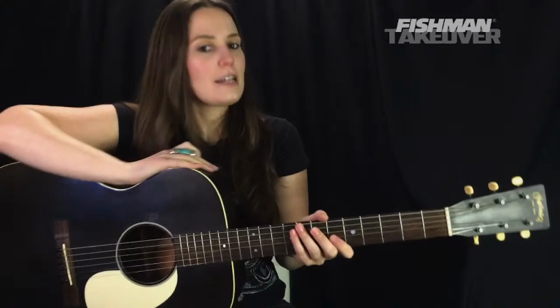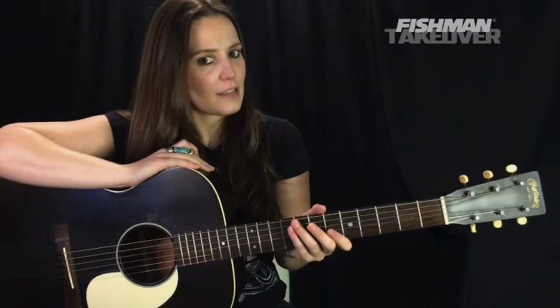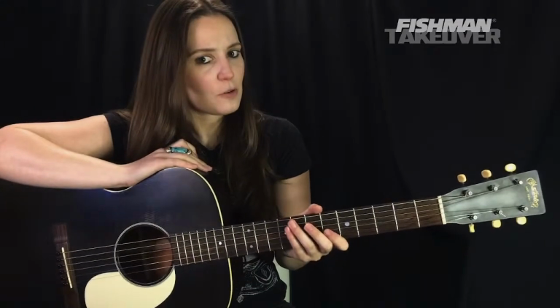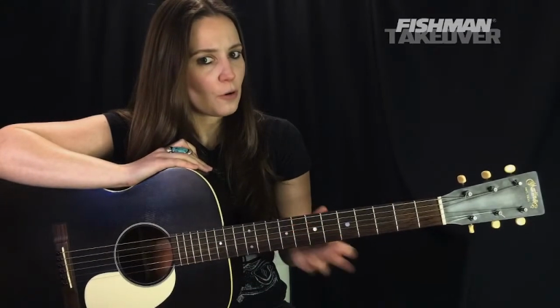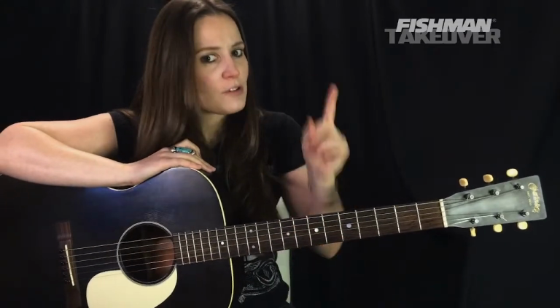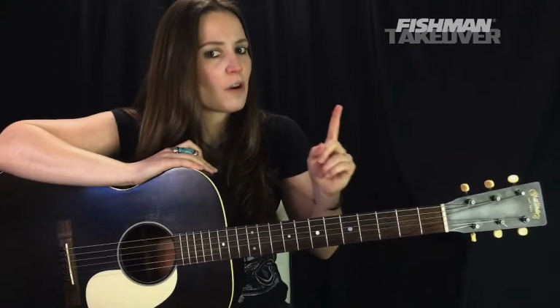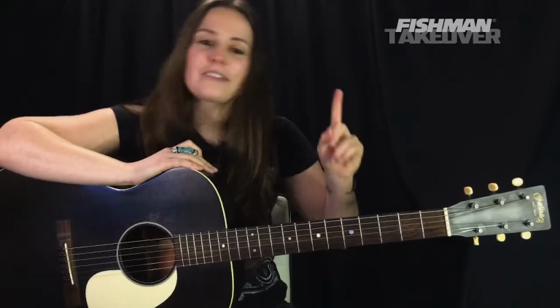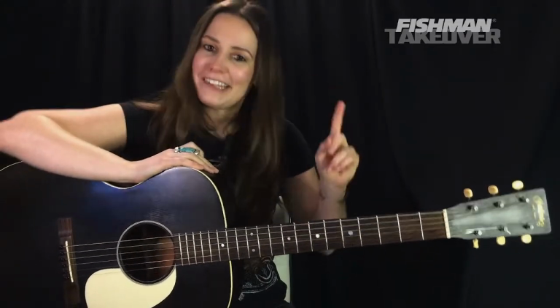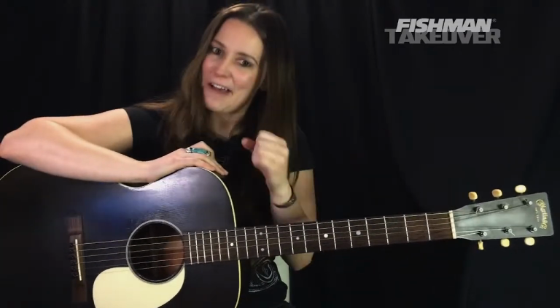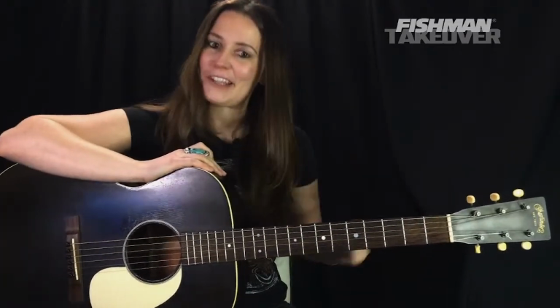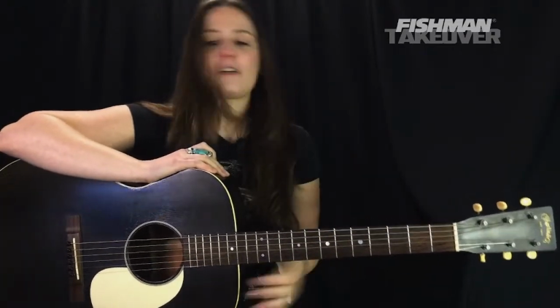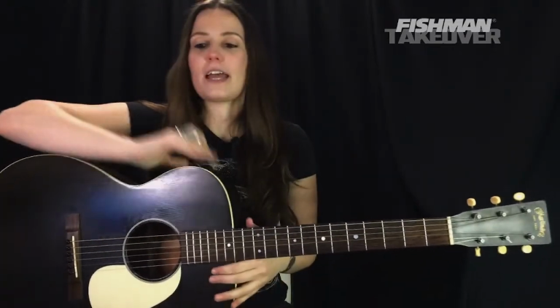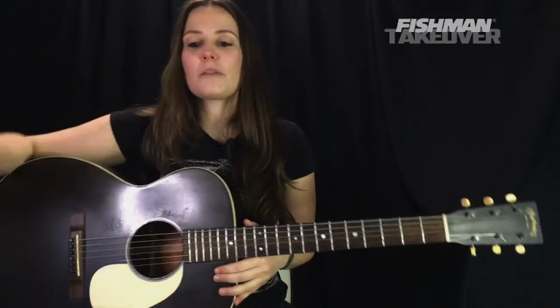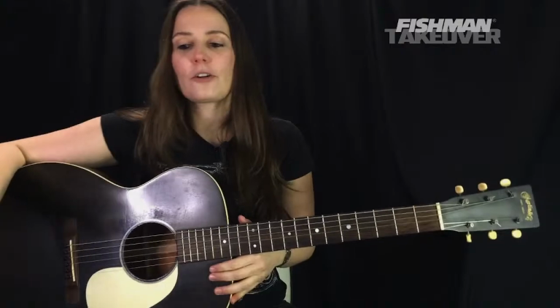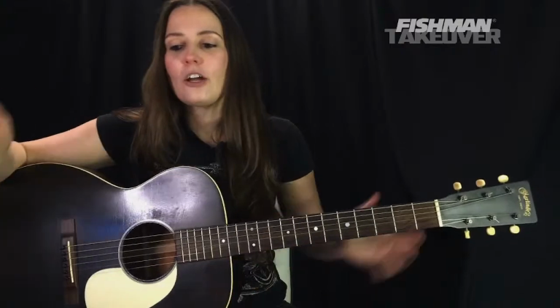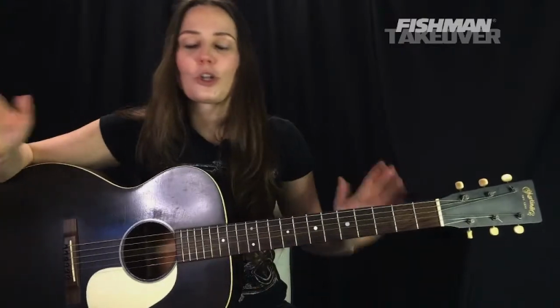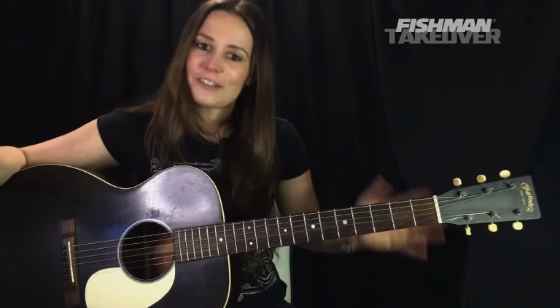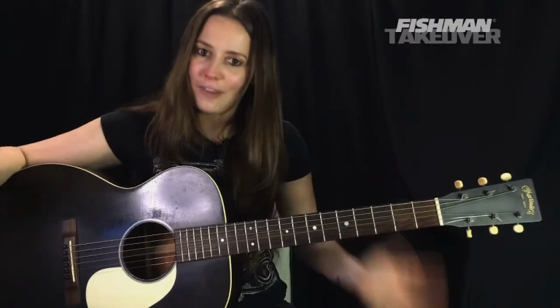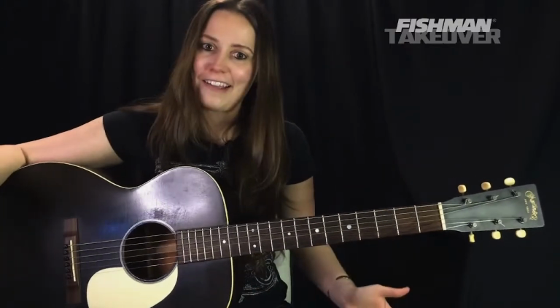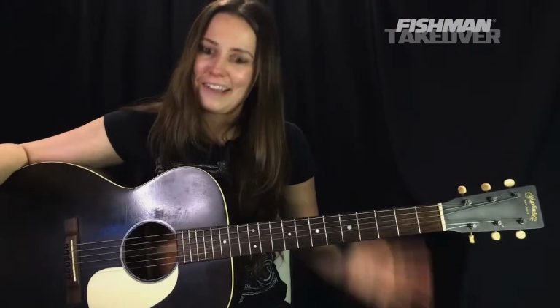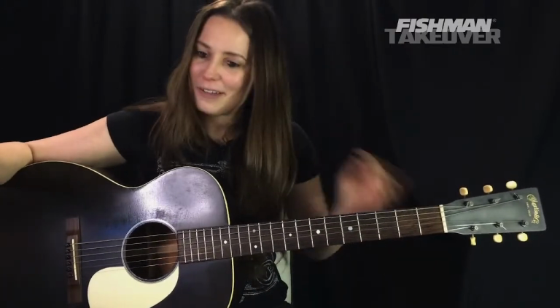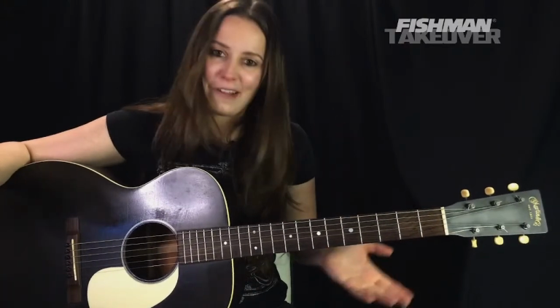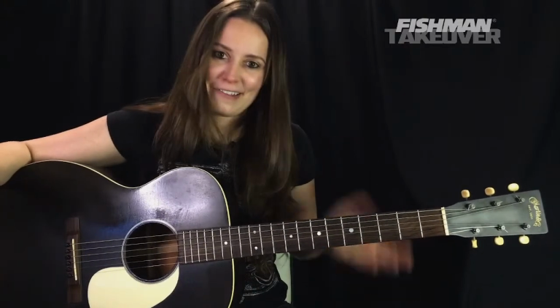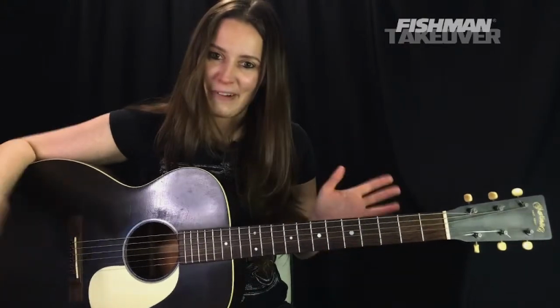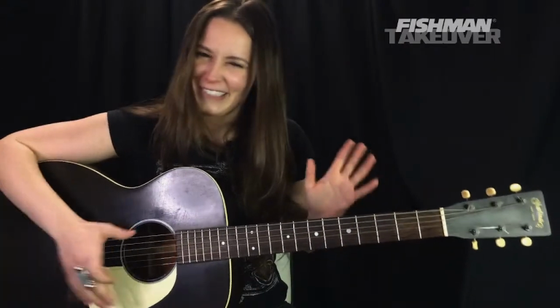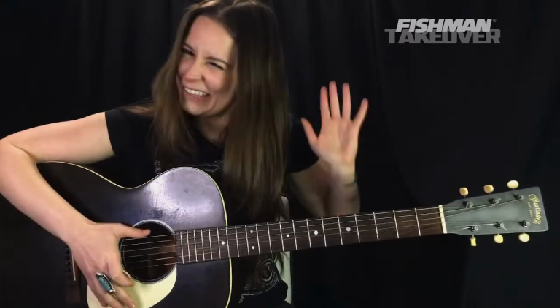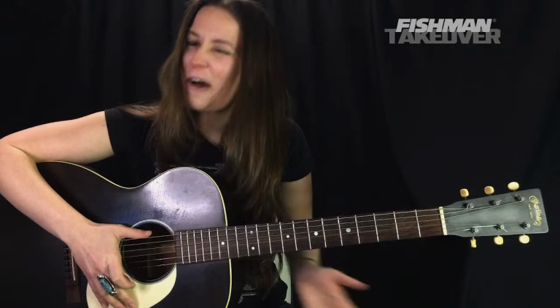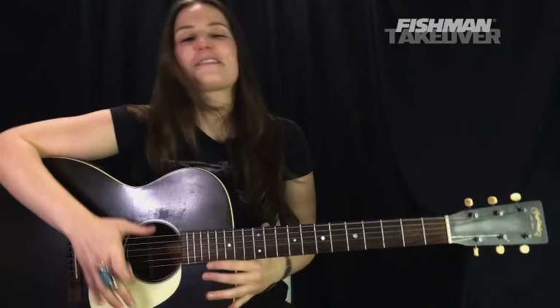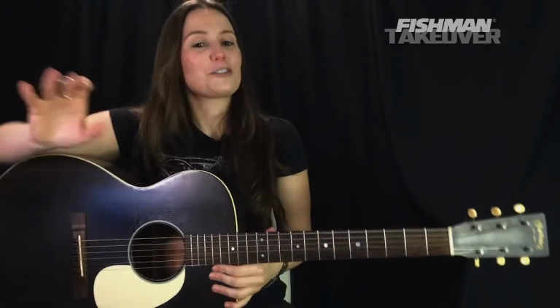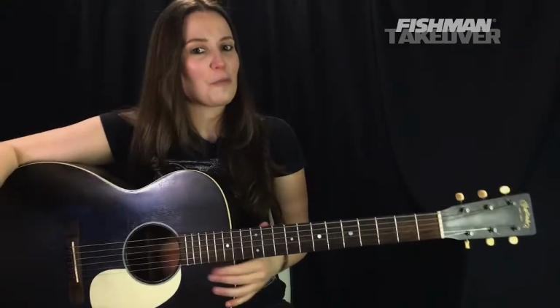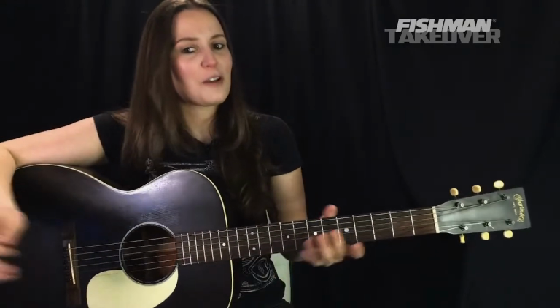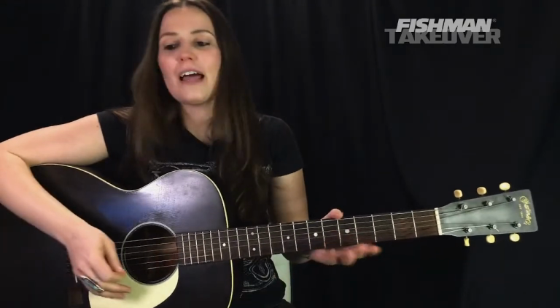Today's episode is pre-recorded, but don't worry, we're still going to have a lot of fun today. We're going to be learning Learning to Fly by Tom Petty and the Heartbreakers. I love this song — it's so much fun to play.